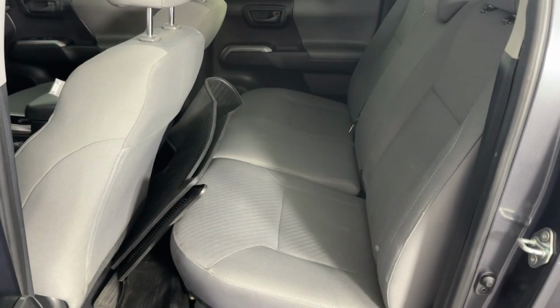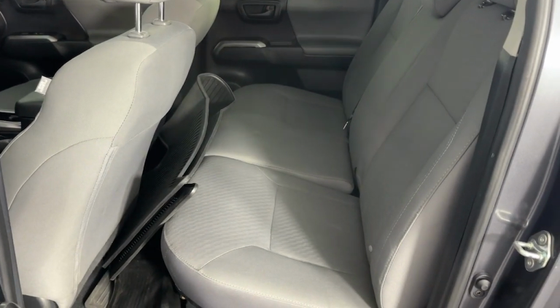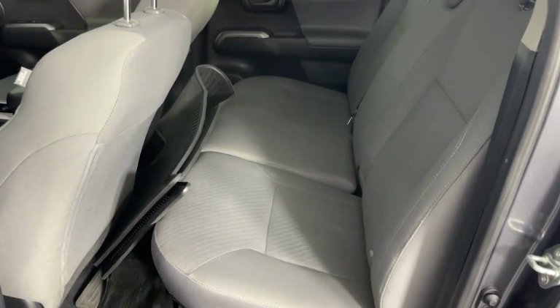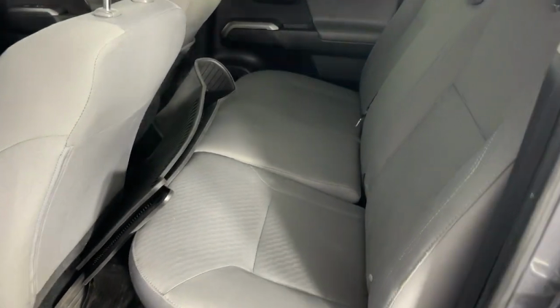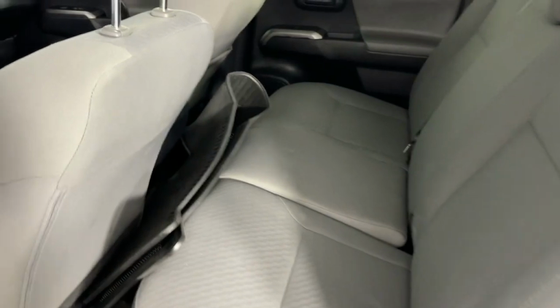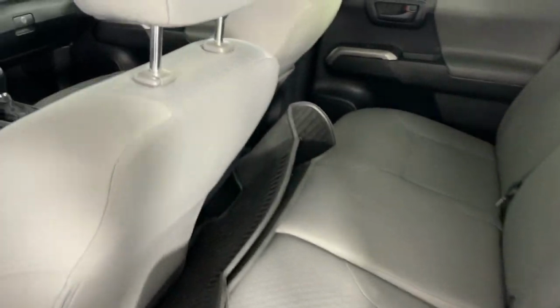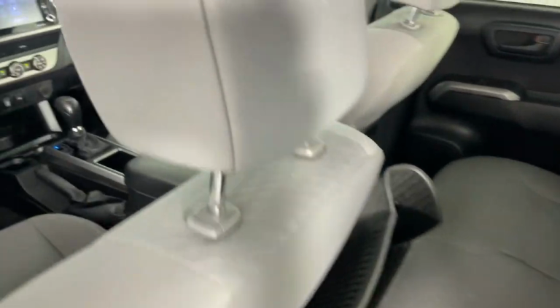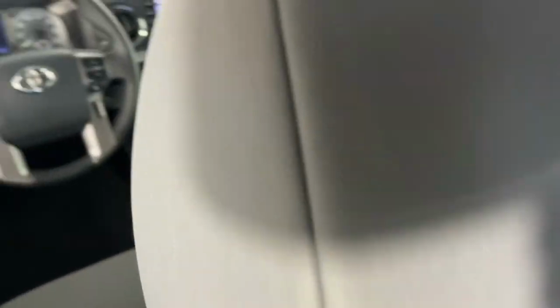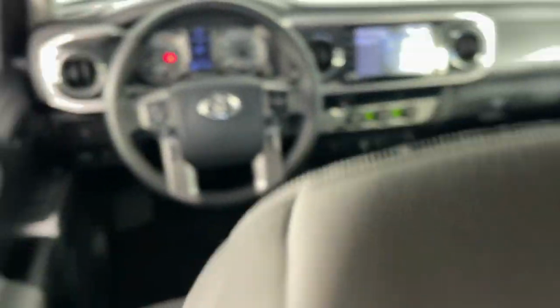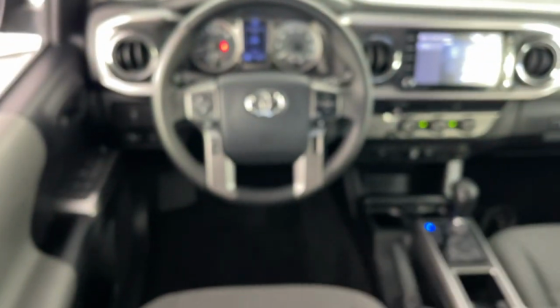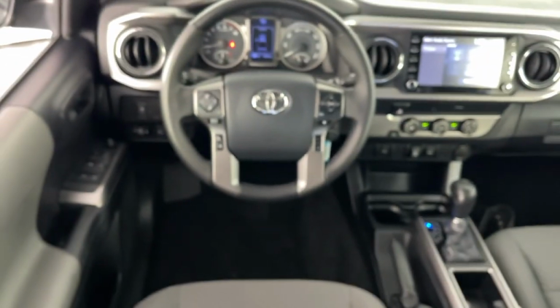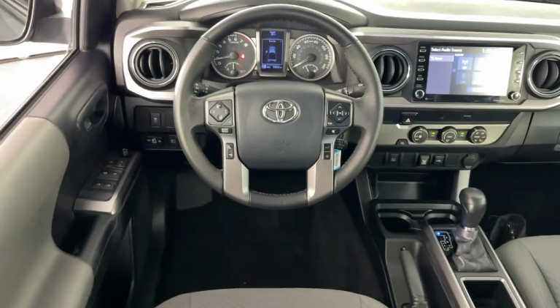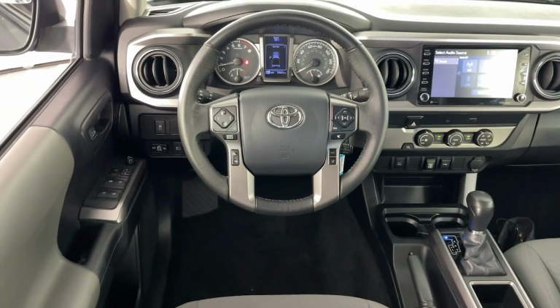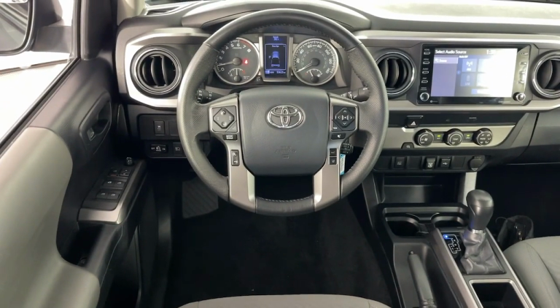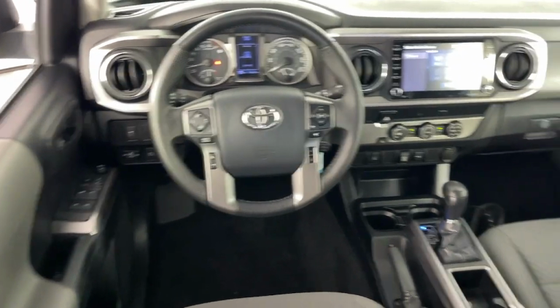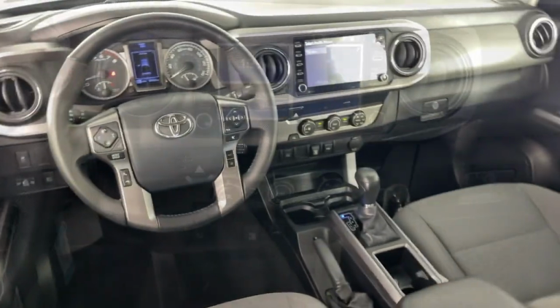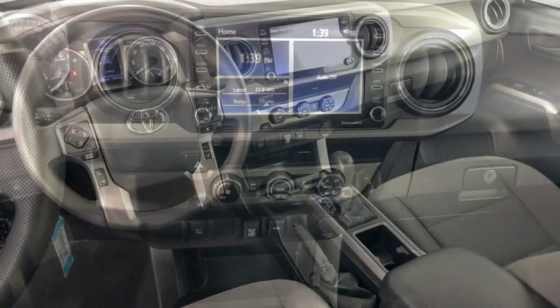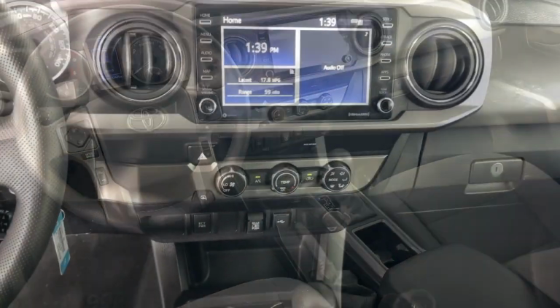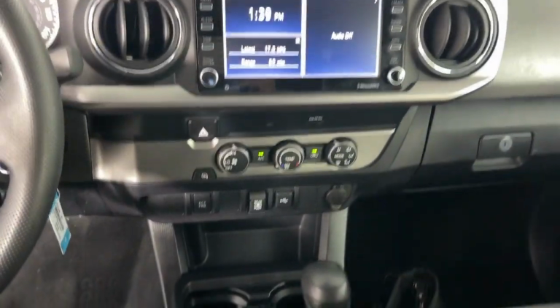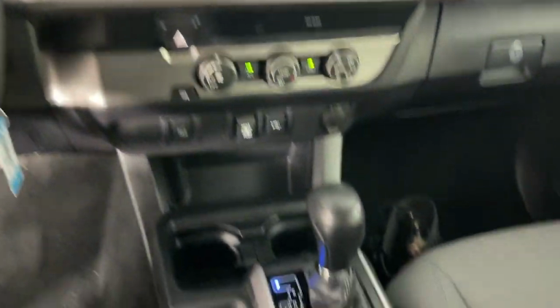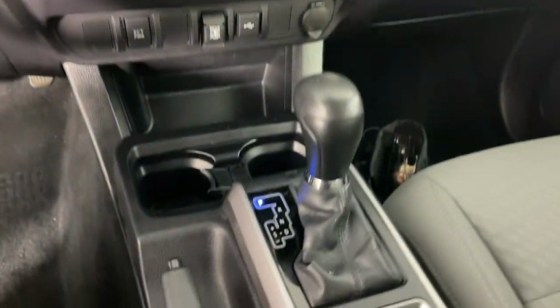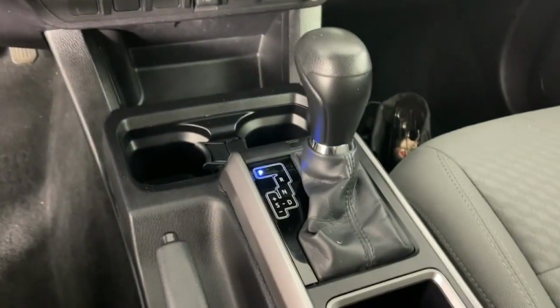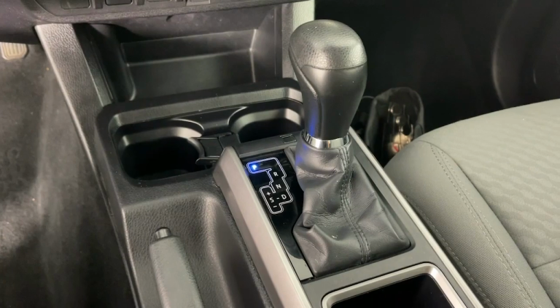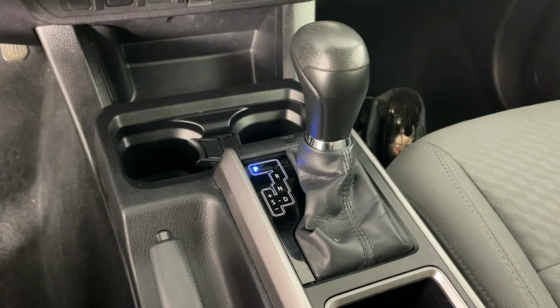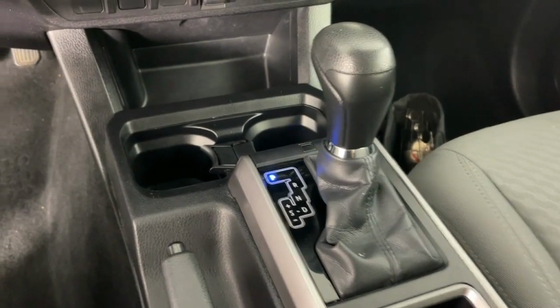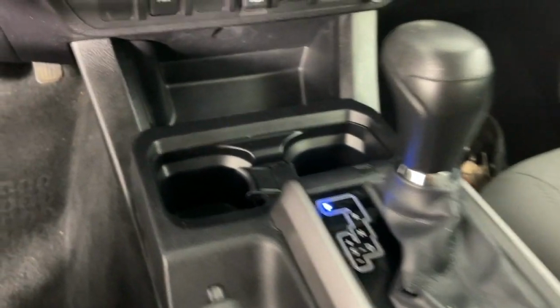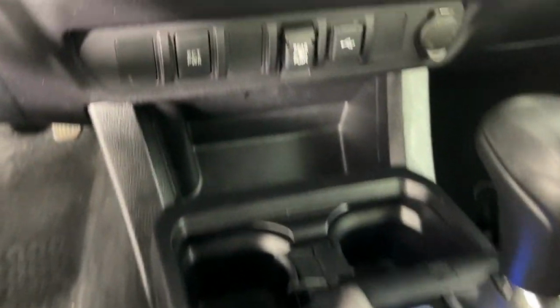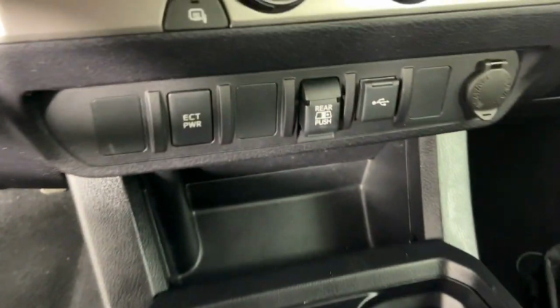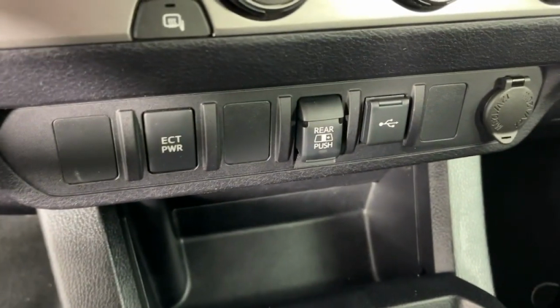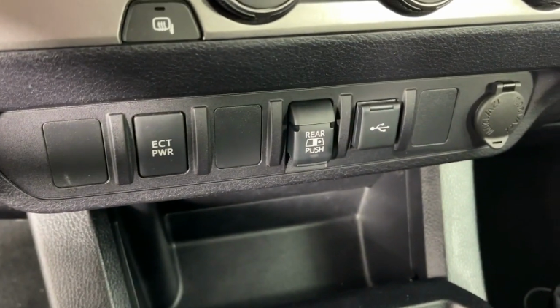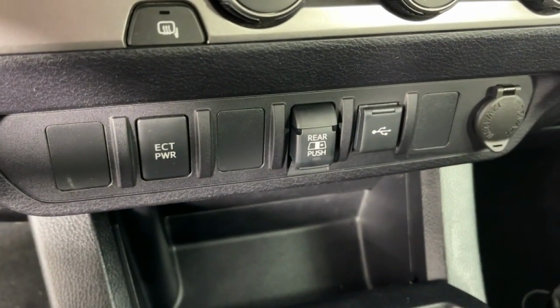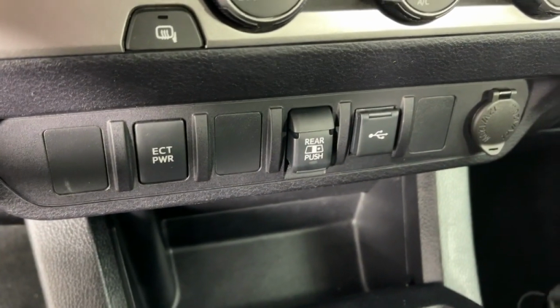Feel confident on the road or trail in this capable Tacoma. Come in and take it out for a spin. We're here to make your test drive experience the best it can be.